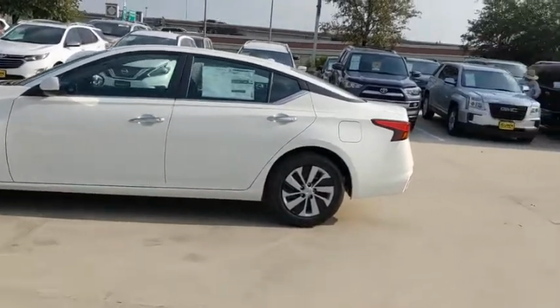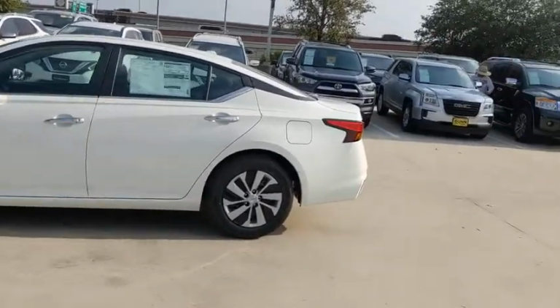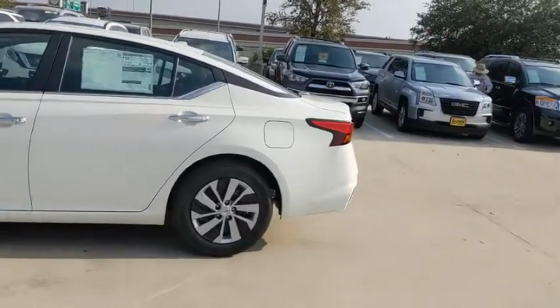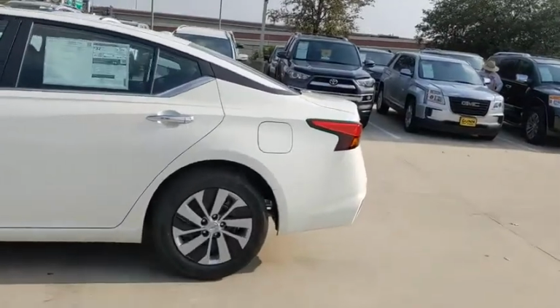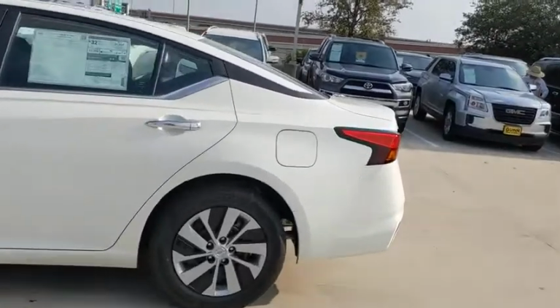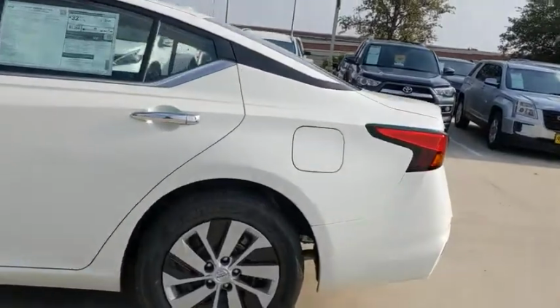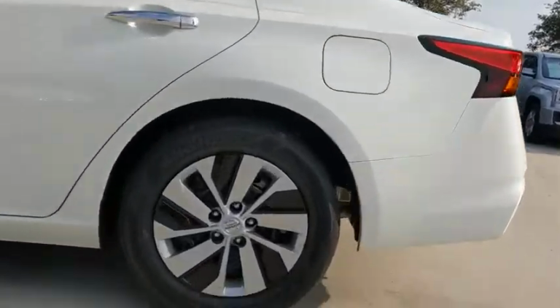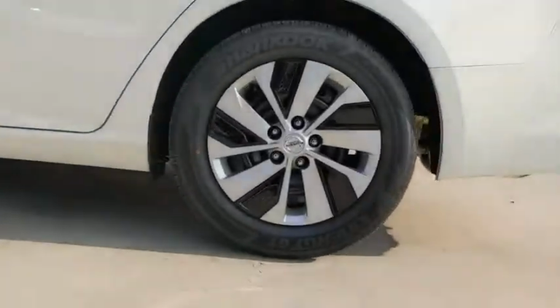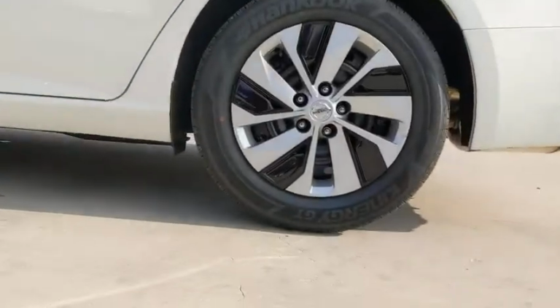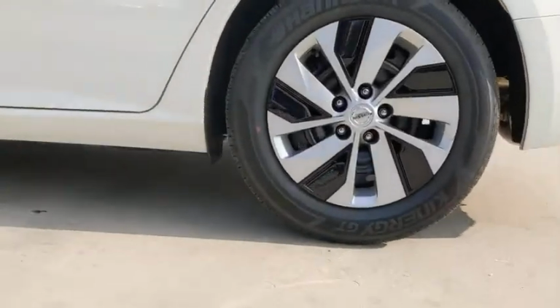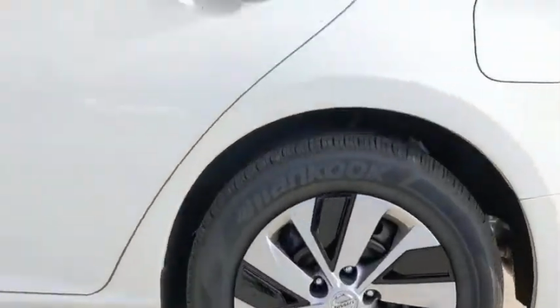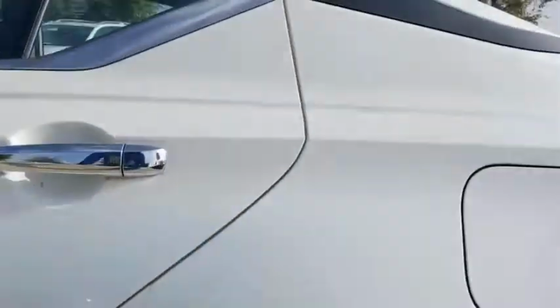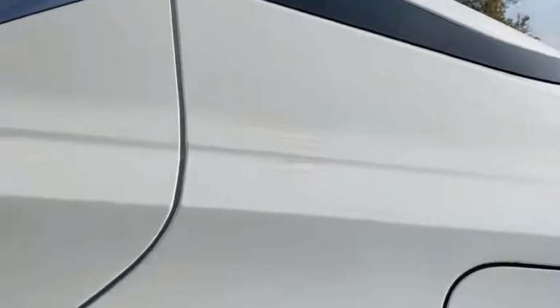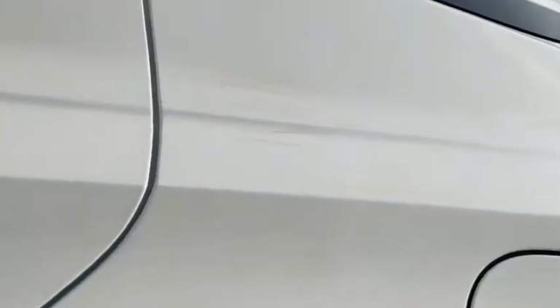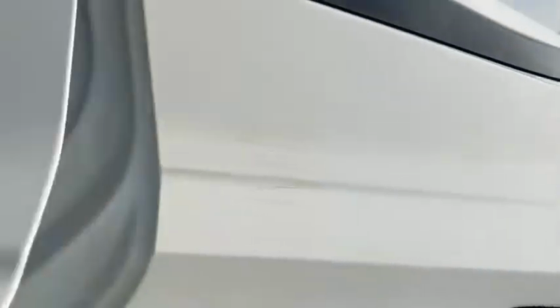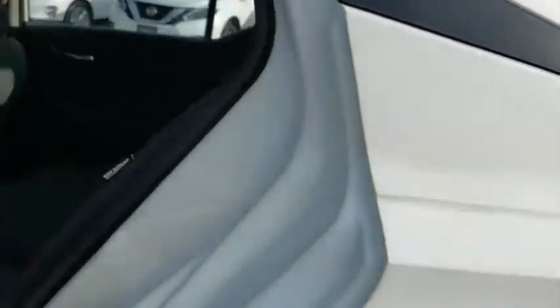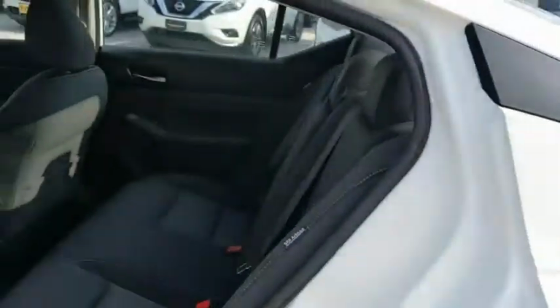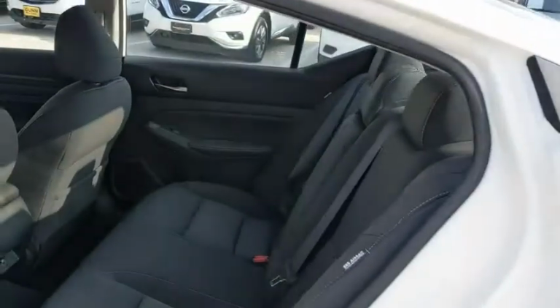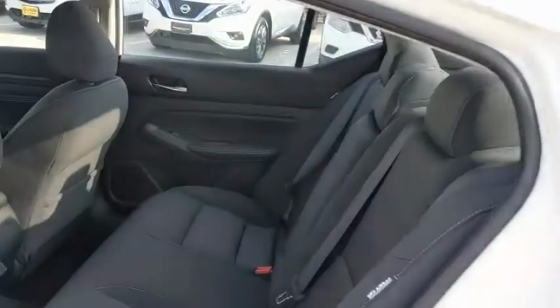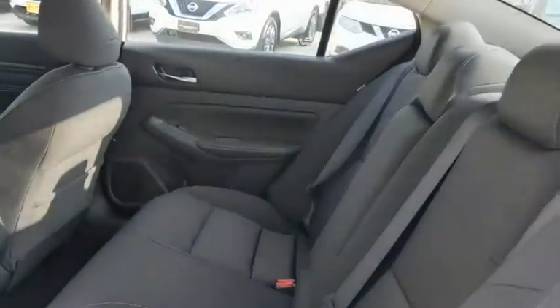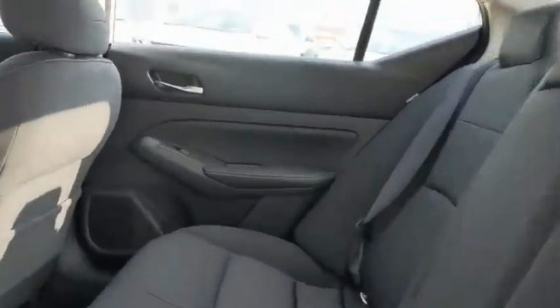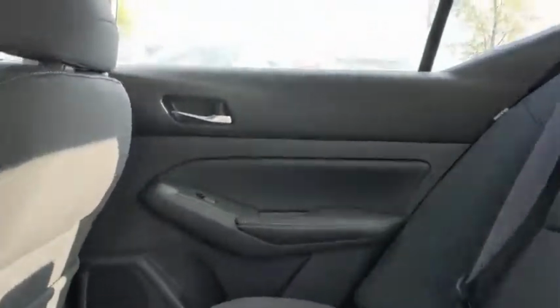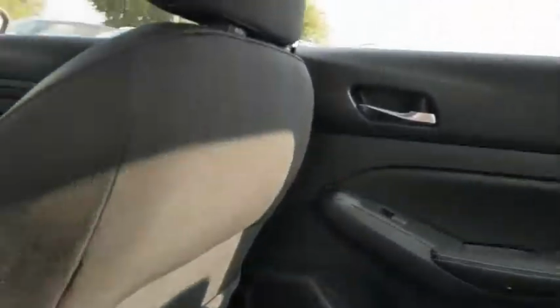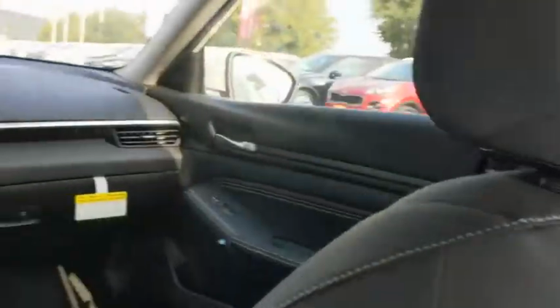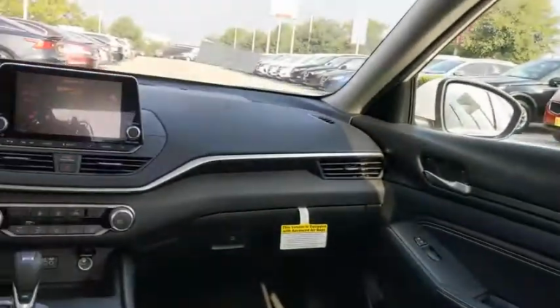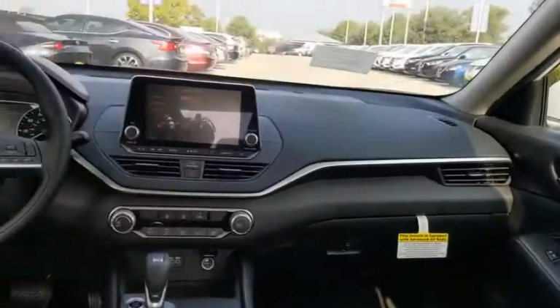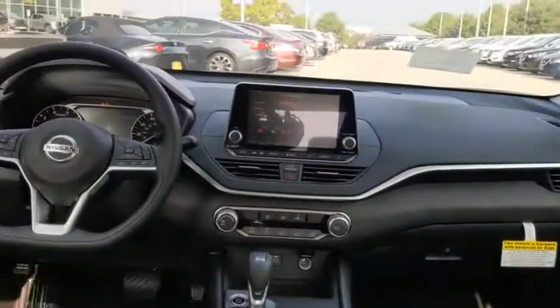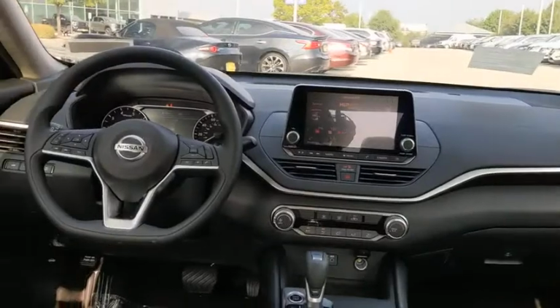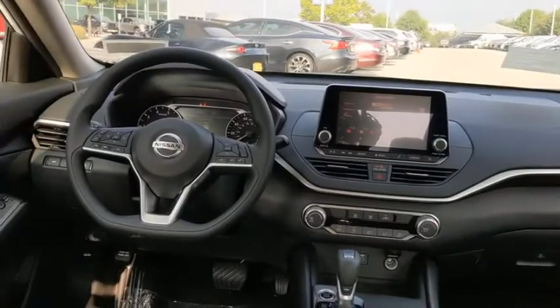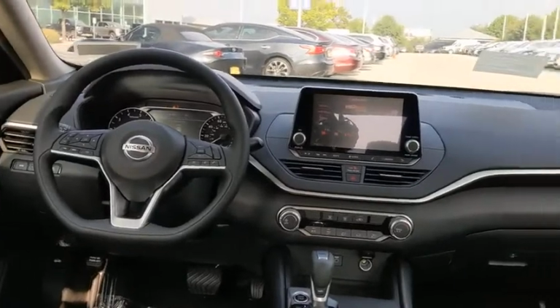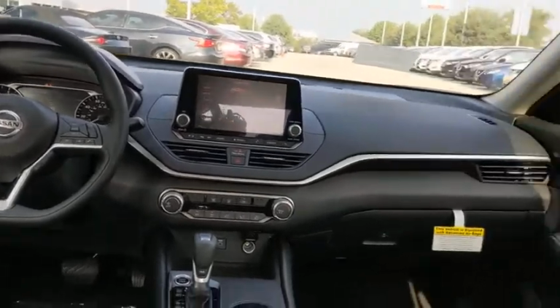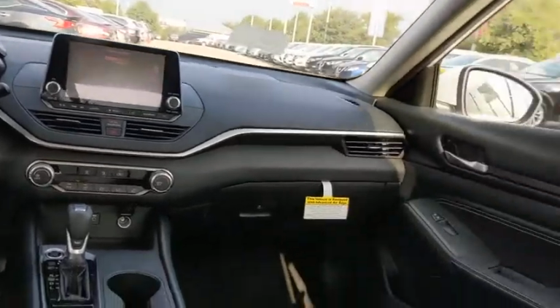Here are some of this vehicle's great options: backup camera, keyless entry, remote engine start, anti-lock braking system, steering wheel audio controls, traction control, stability control.